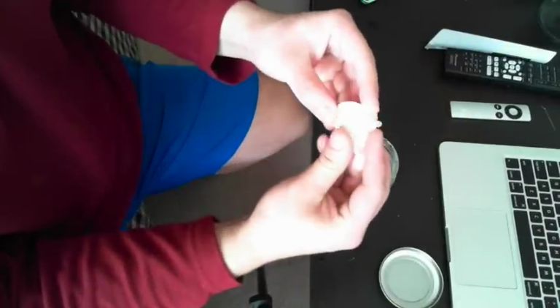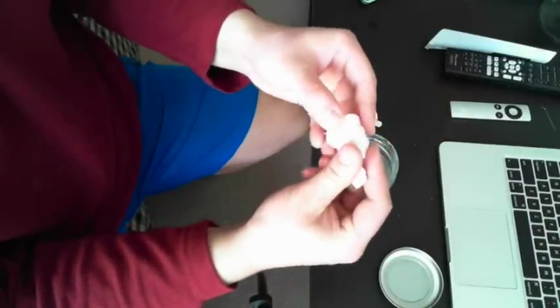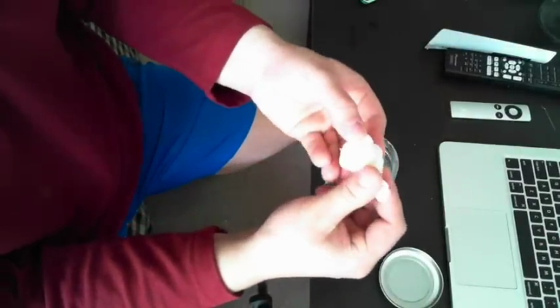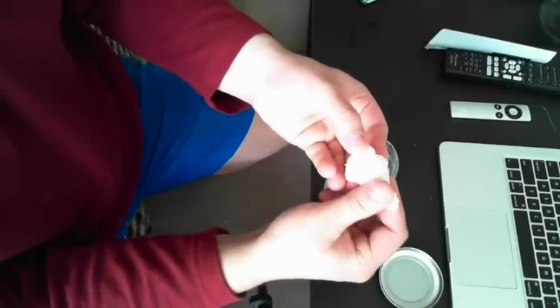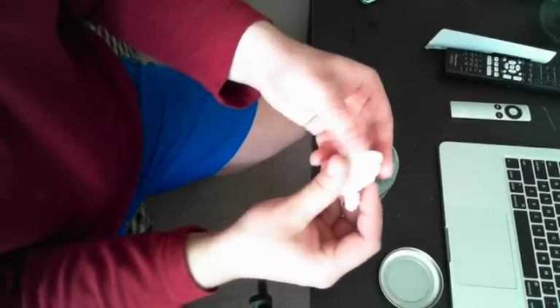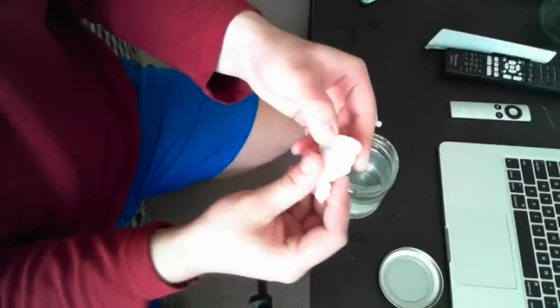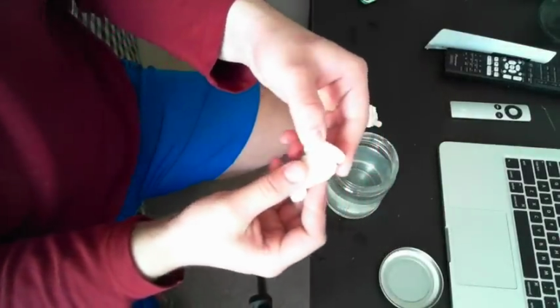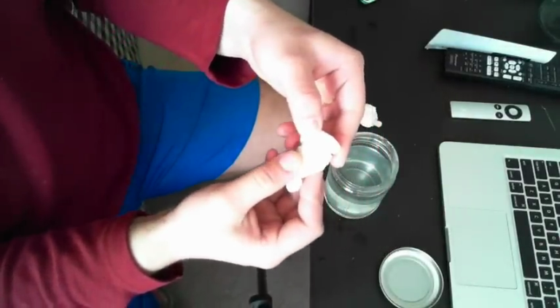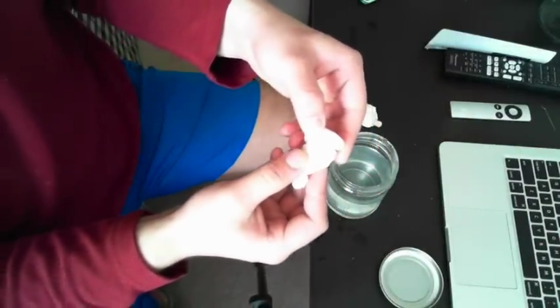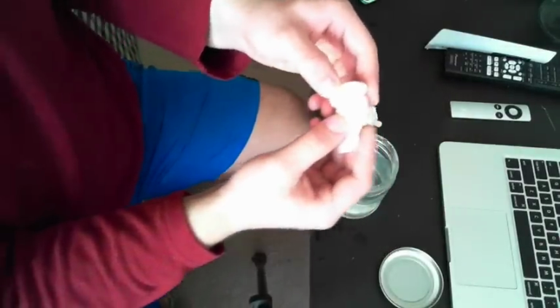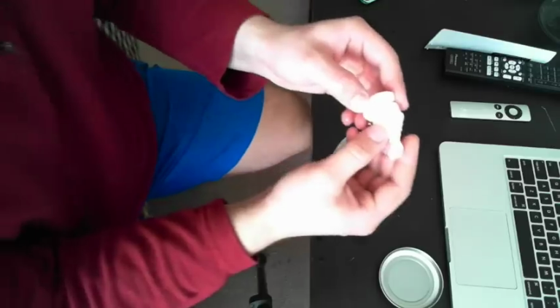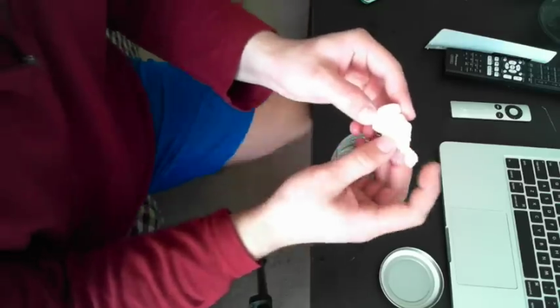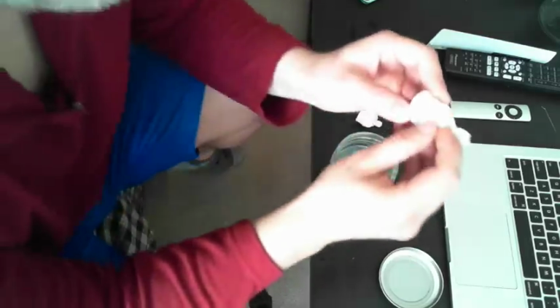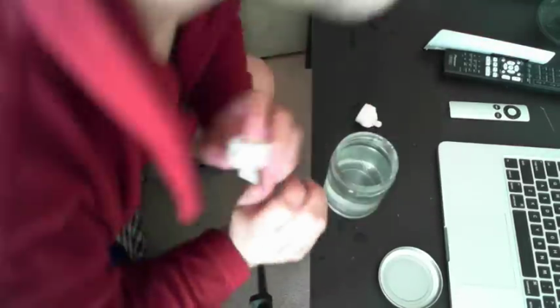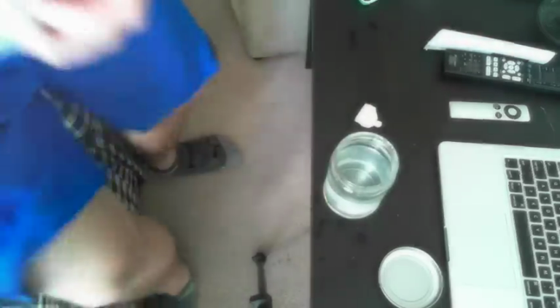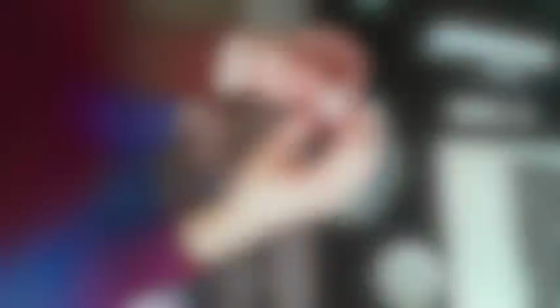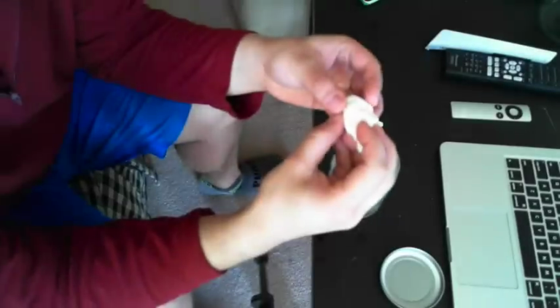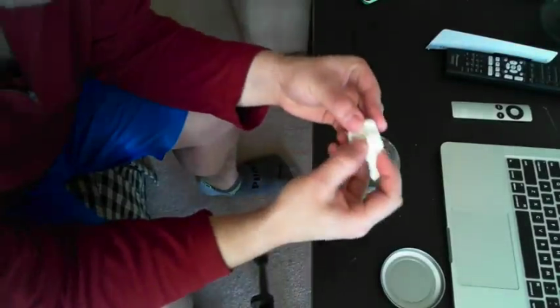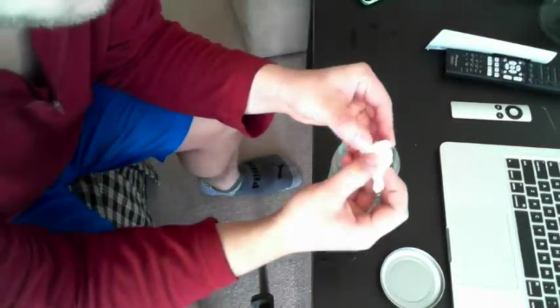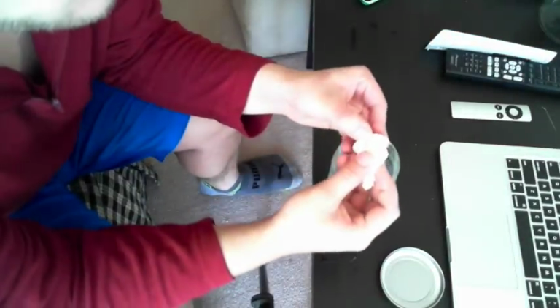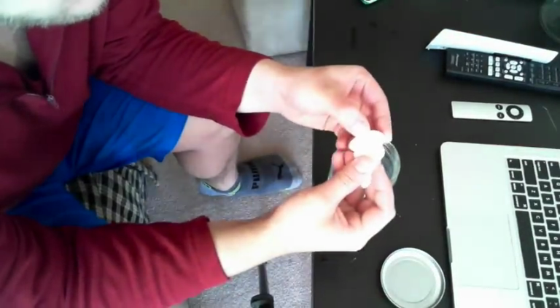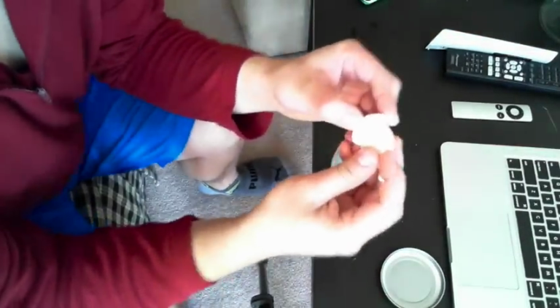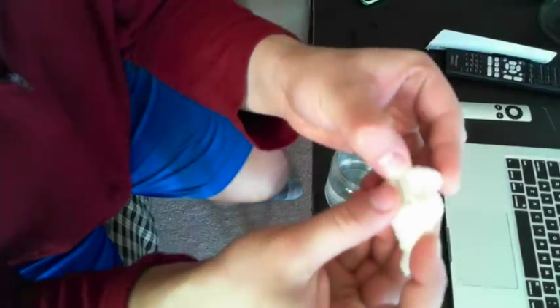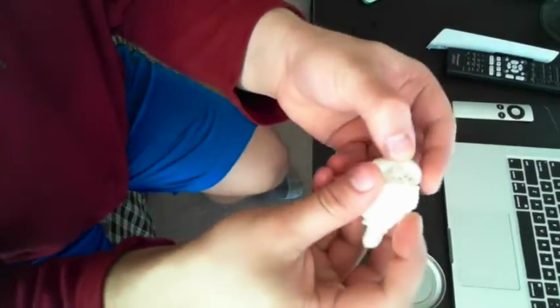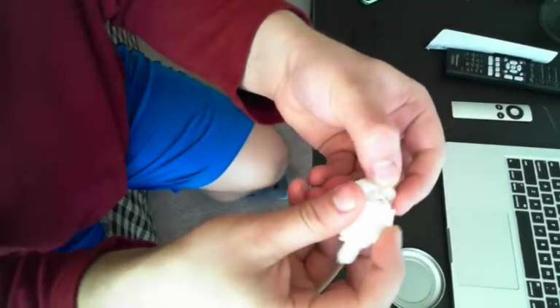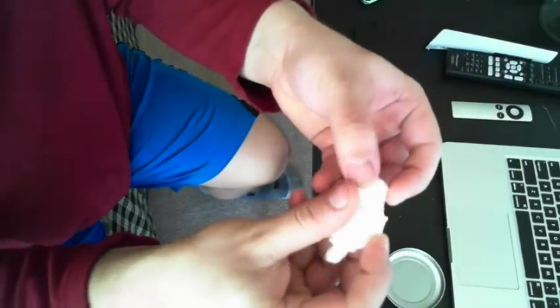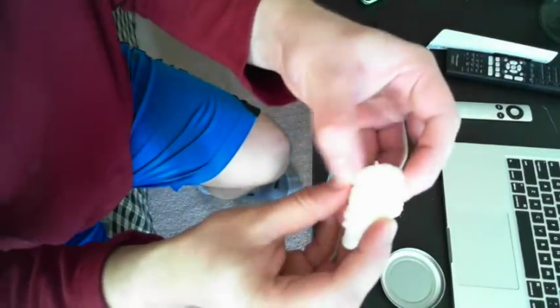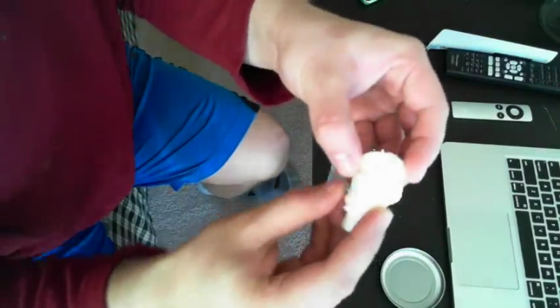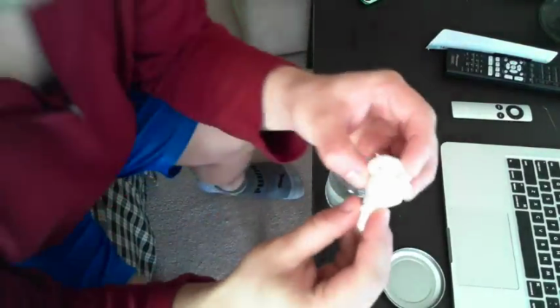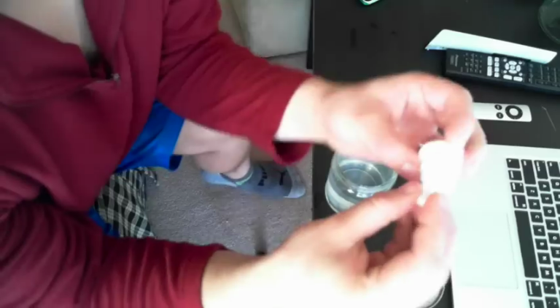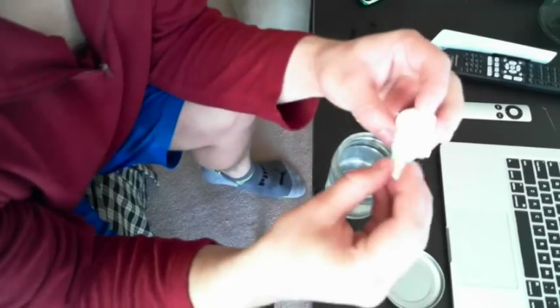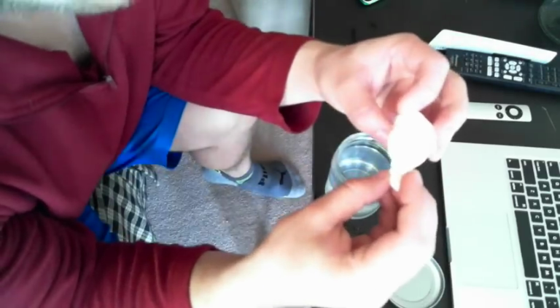It is starting to fall apart on the layers — it is starting to delaminate. But that could have been a print setting of mine.